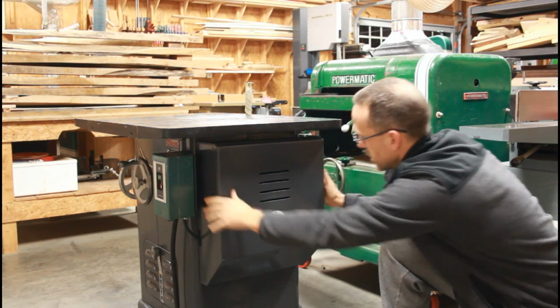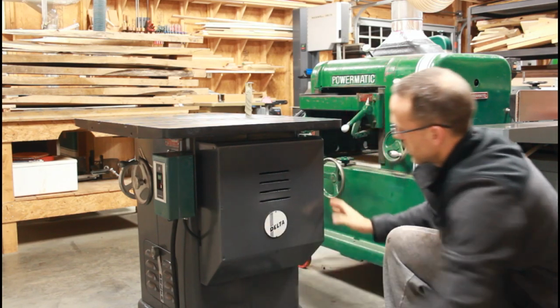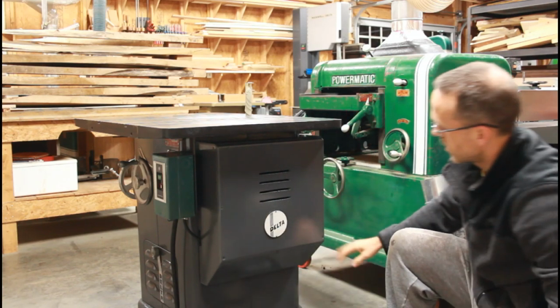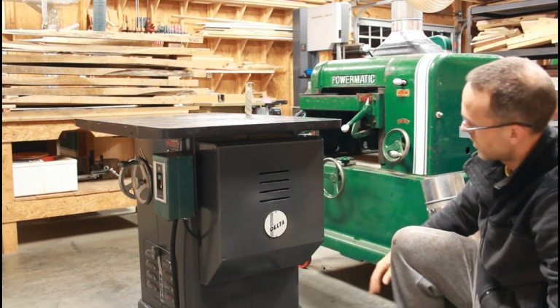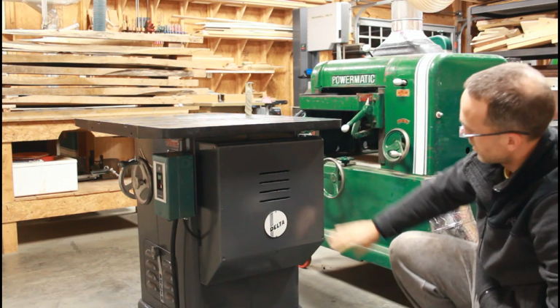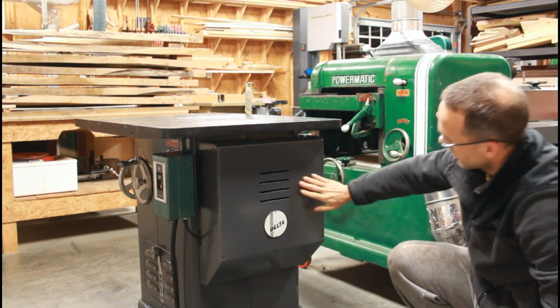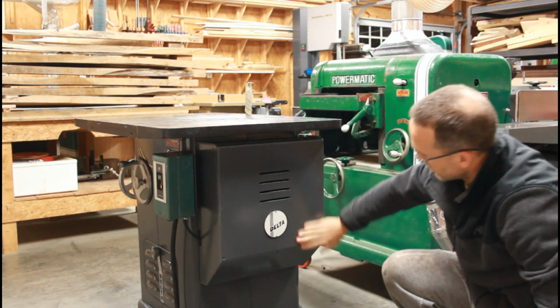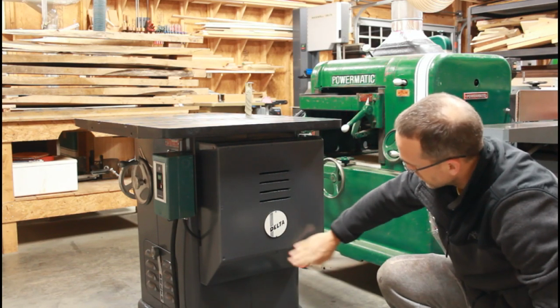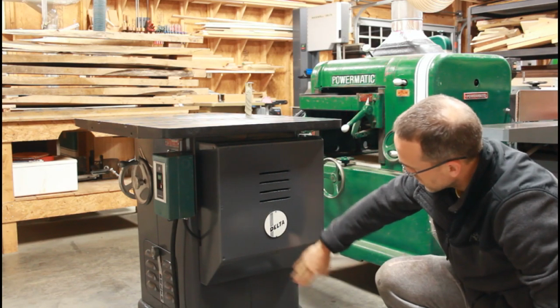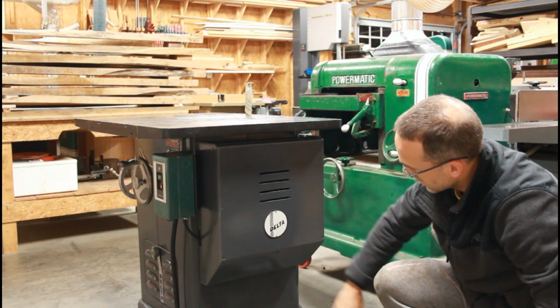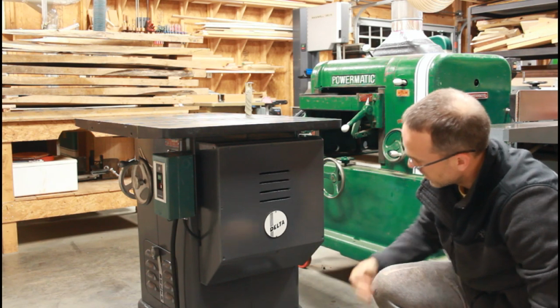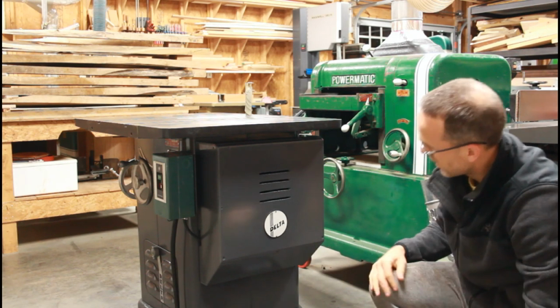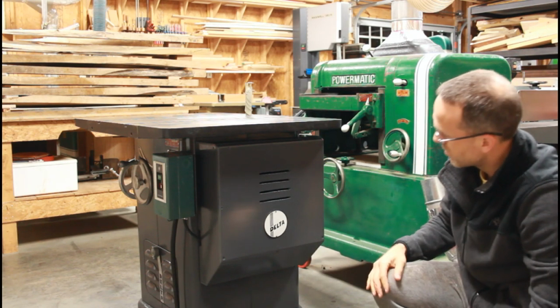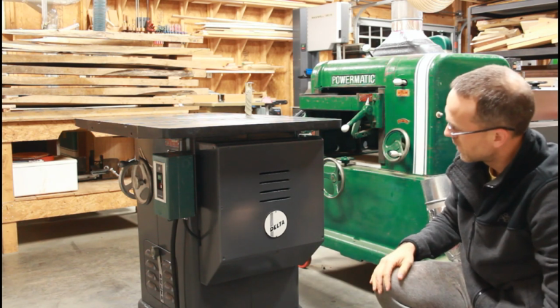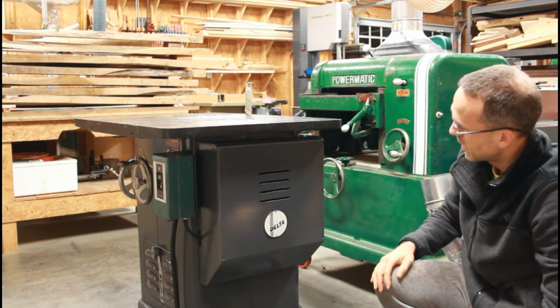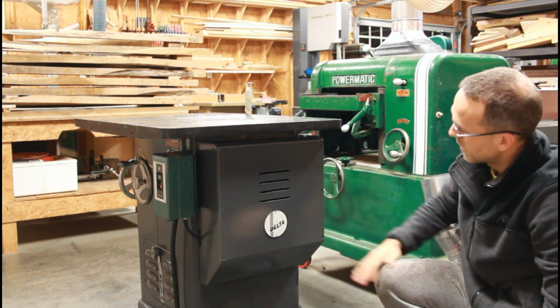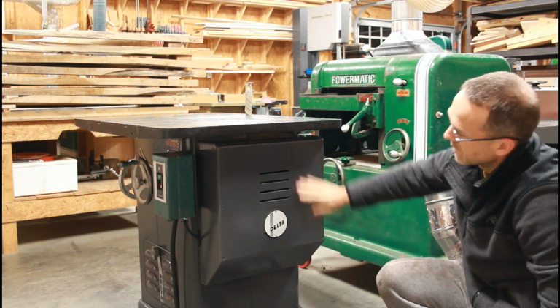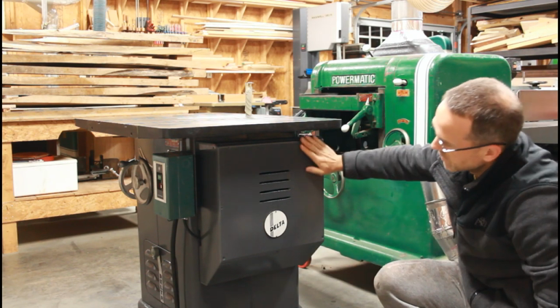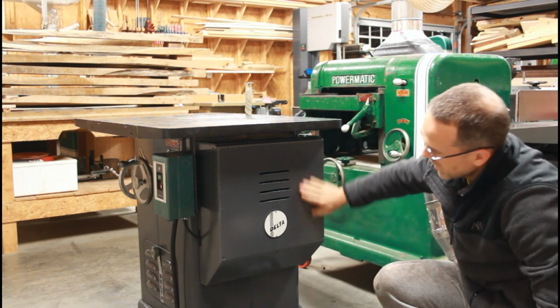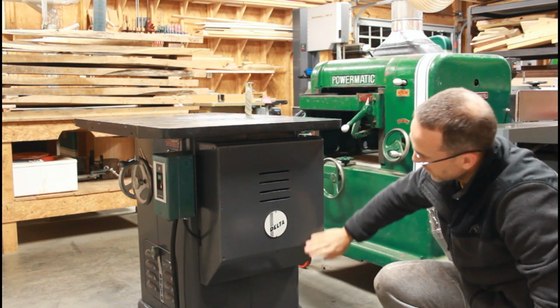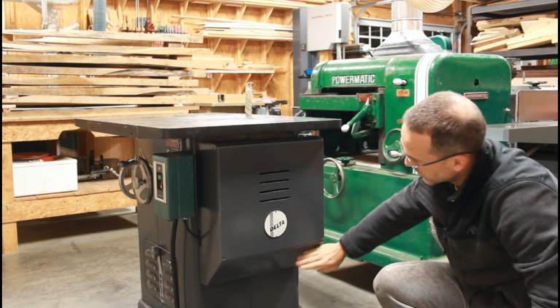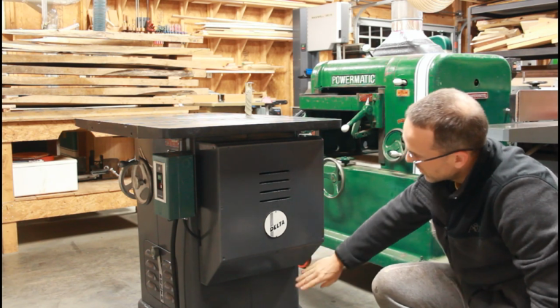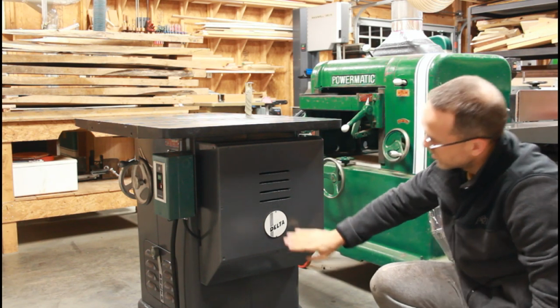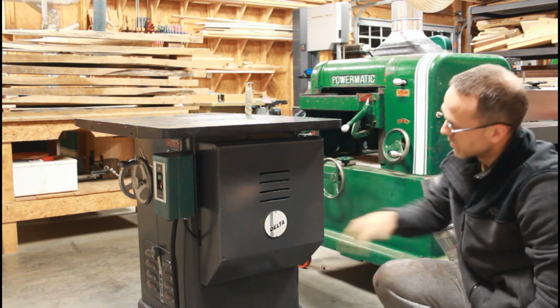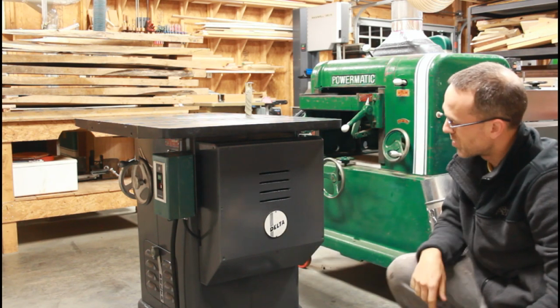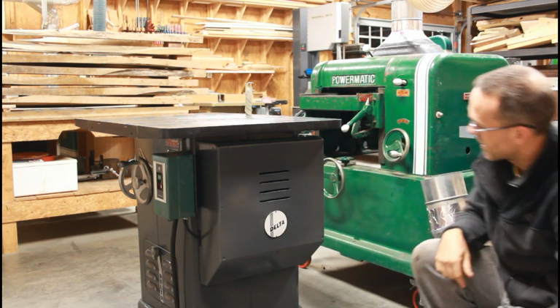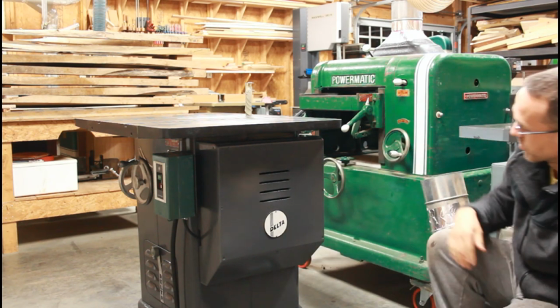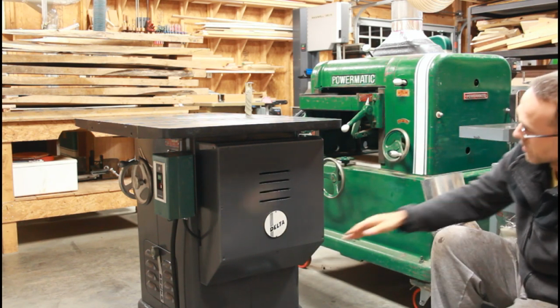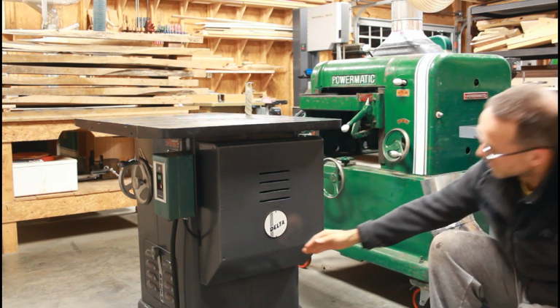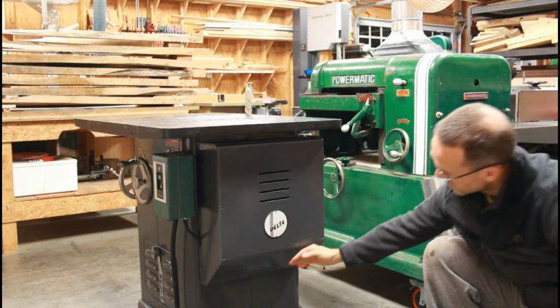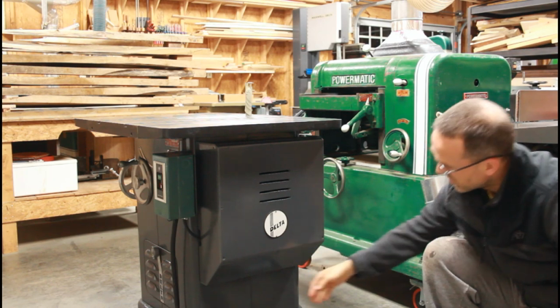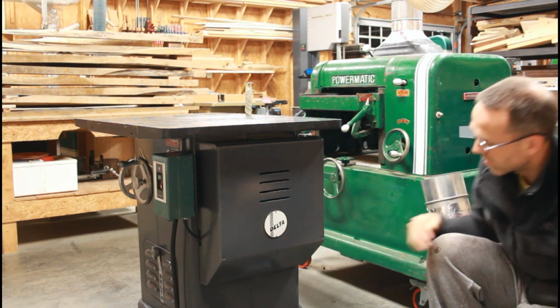It sits on there, matches the cabinet, and the design goes well with this badge and with the sloped bottom.